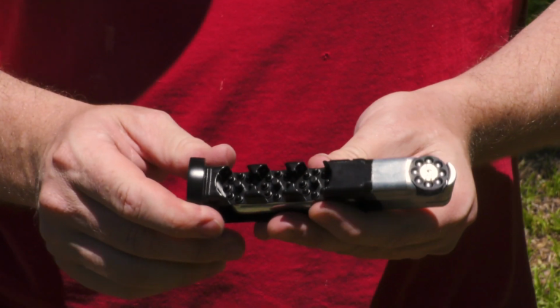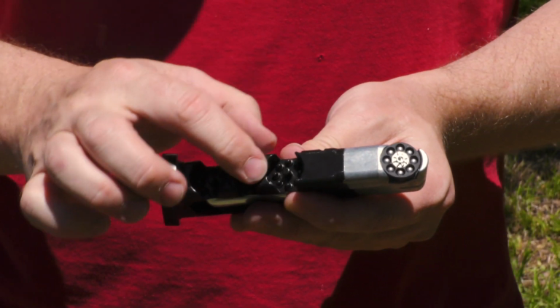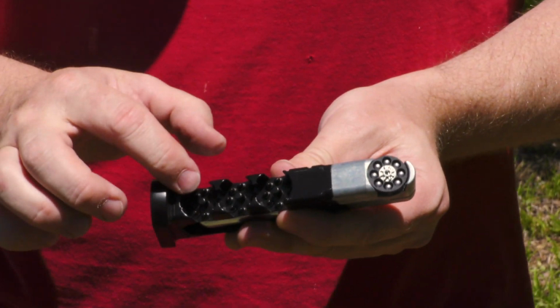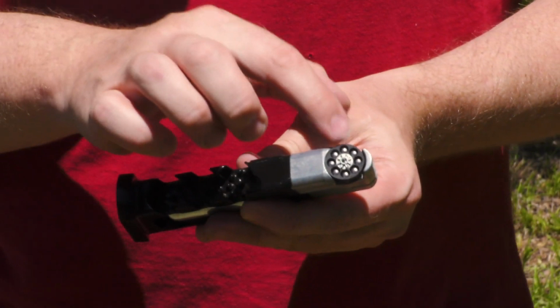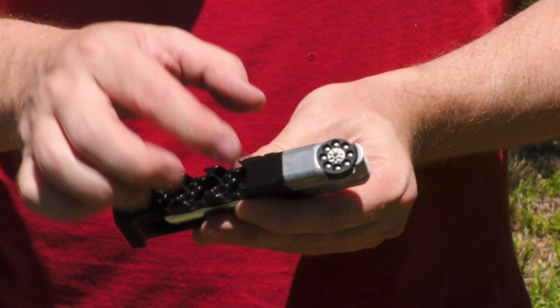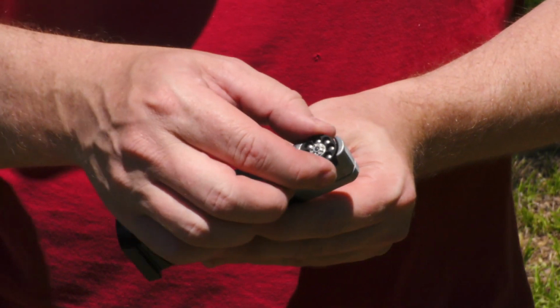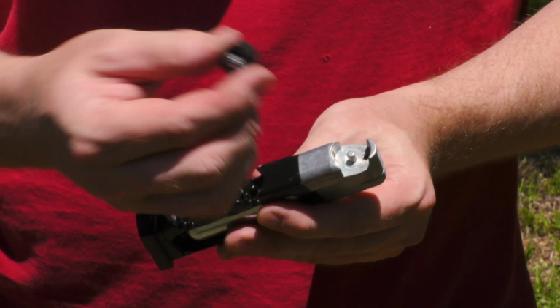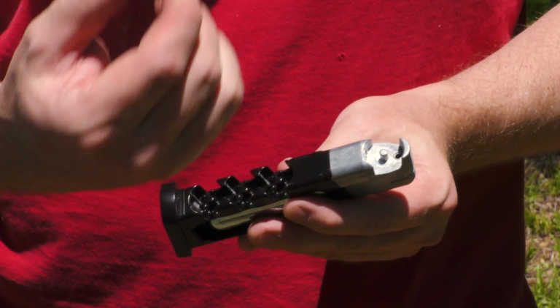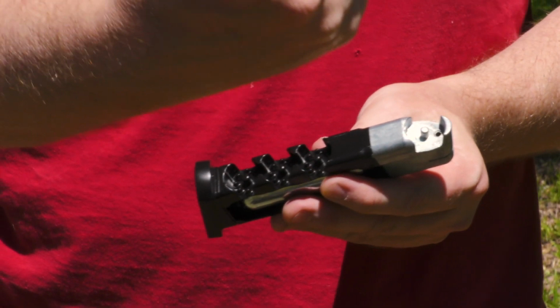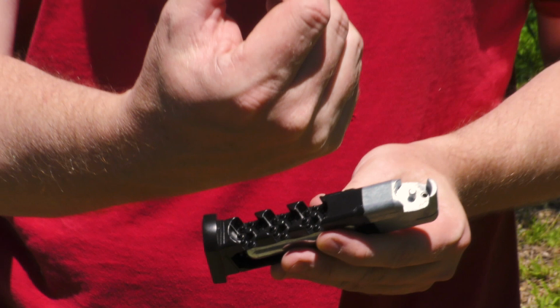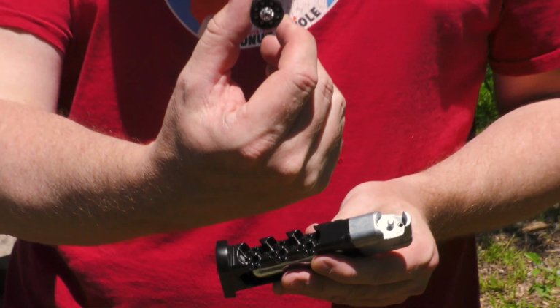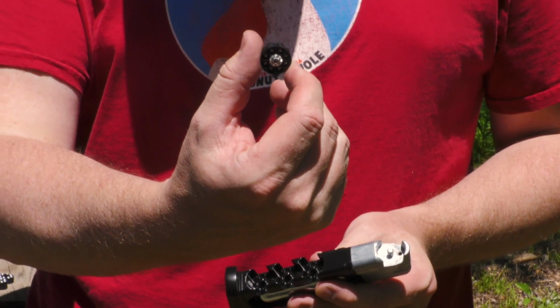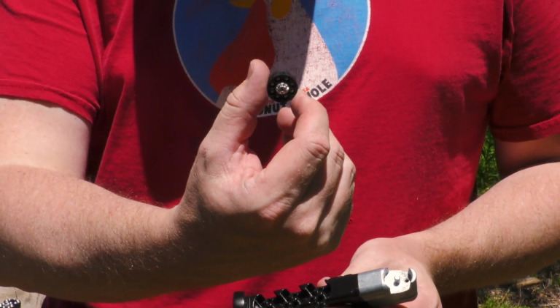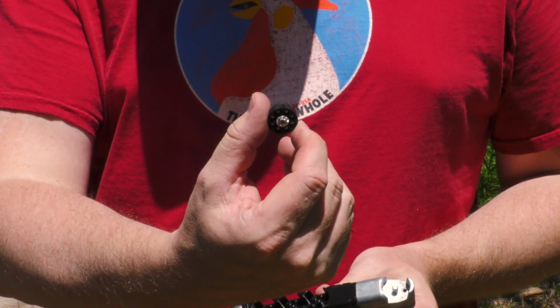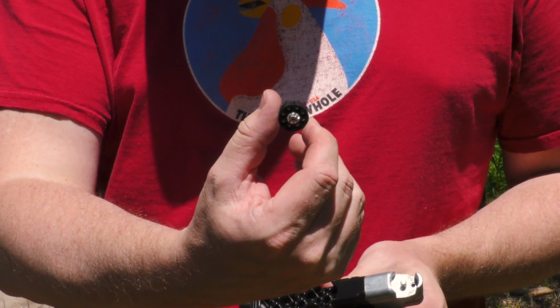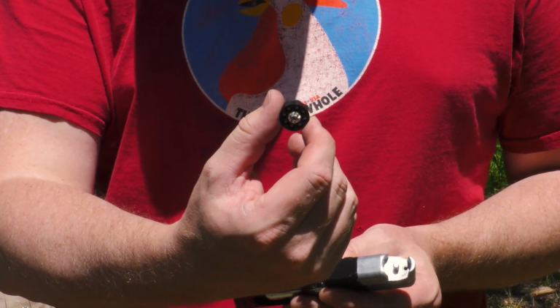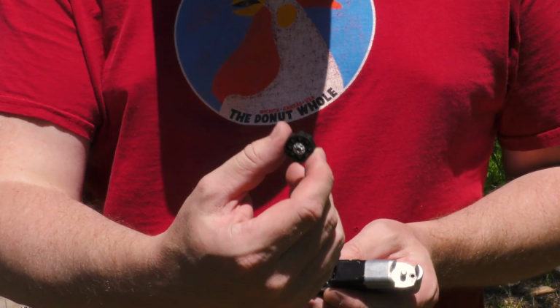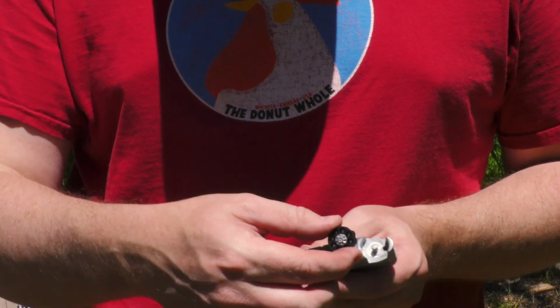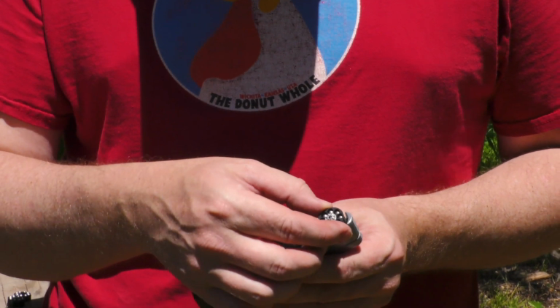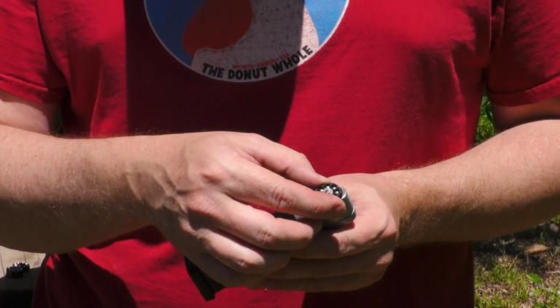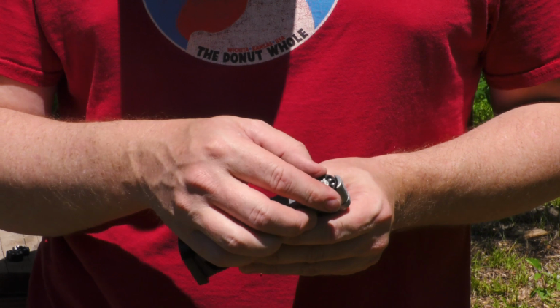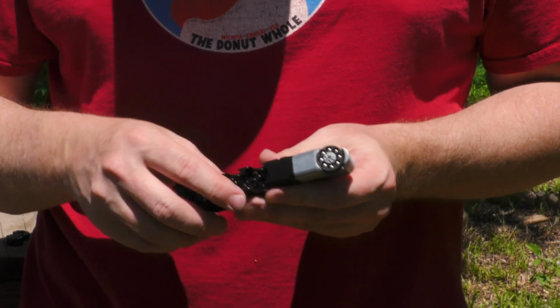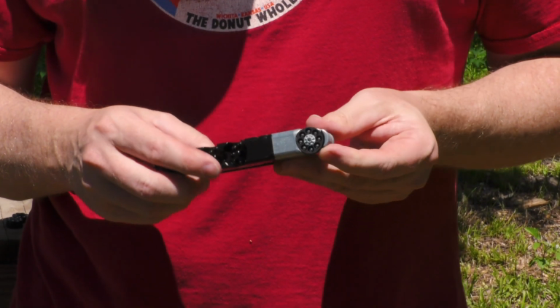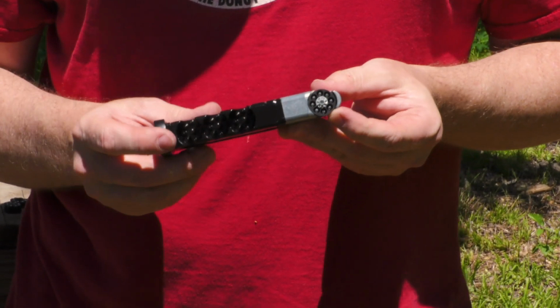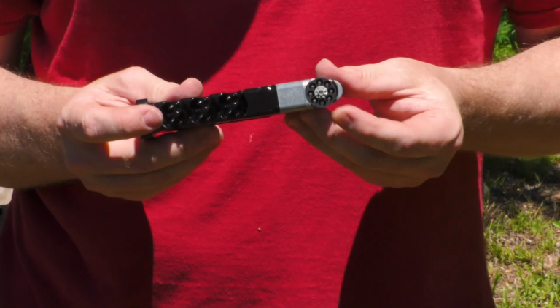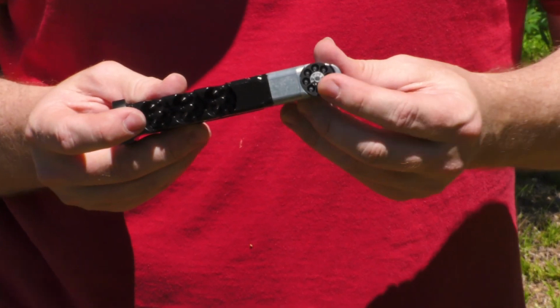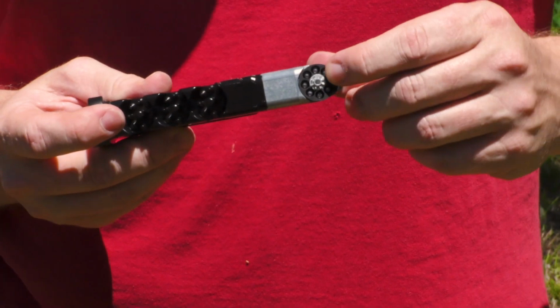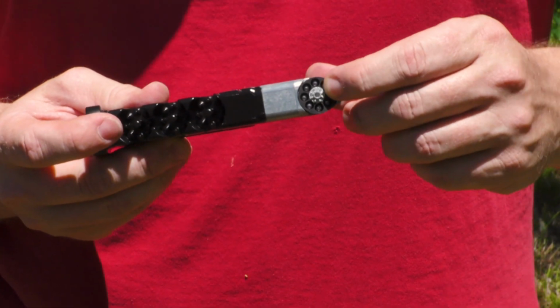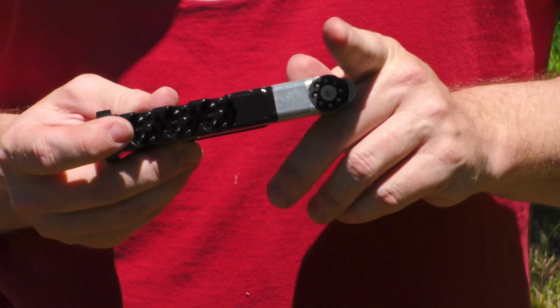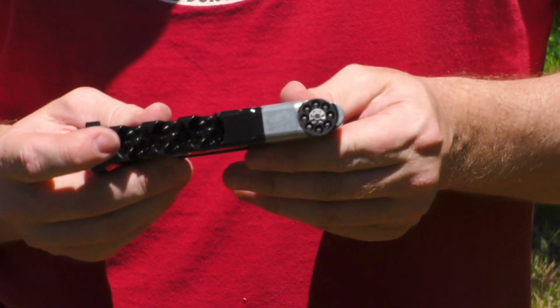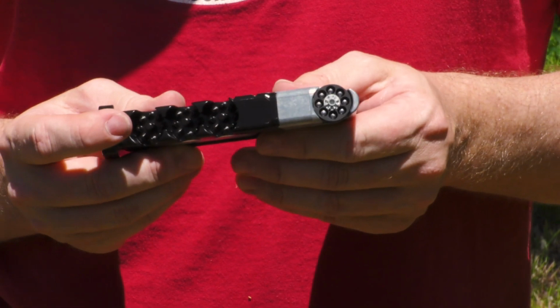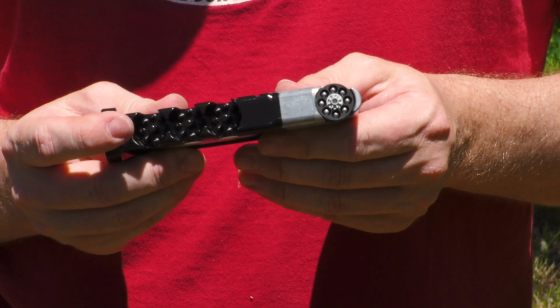On the front, you have spots that hold these smaller rotary magazines. This rotary magazine right here will hold eight pellets or BBs. It fits on the front of the mag right there. The little gear goes out — that's what's going to keep it turning around.